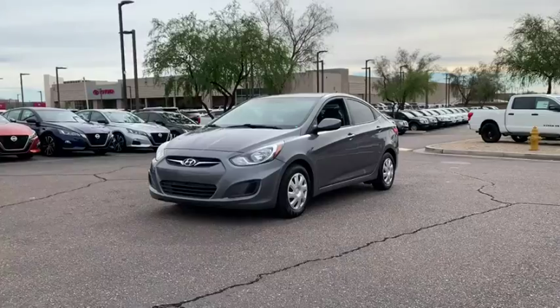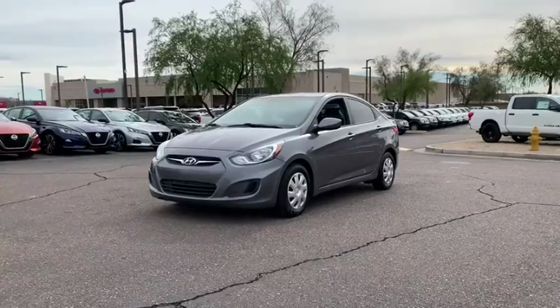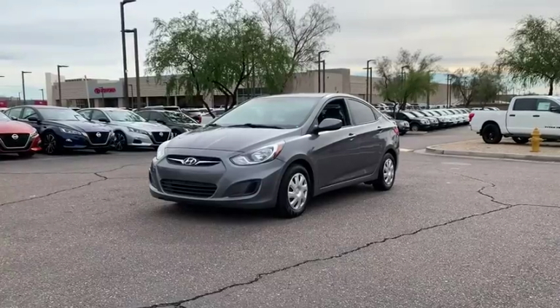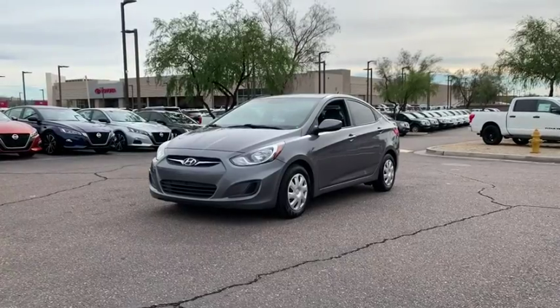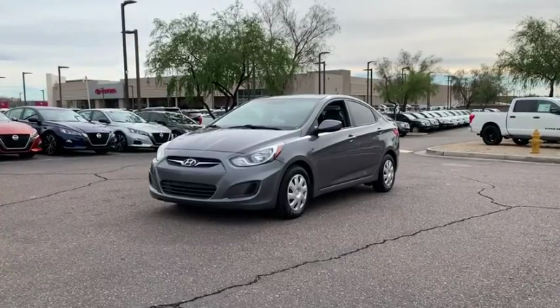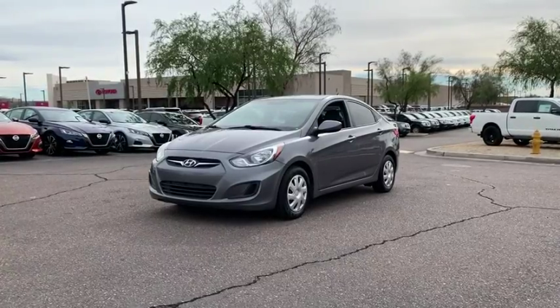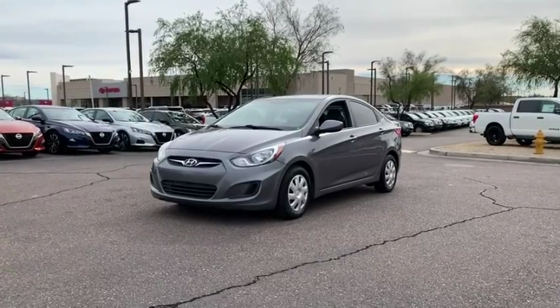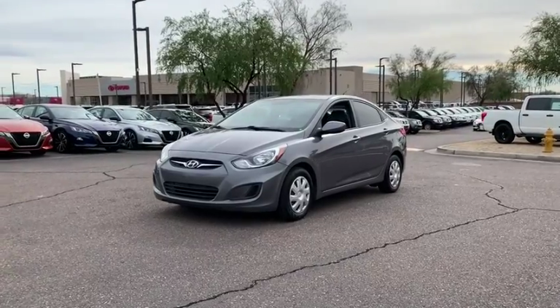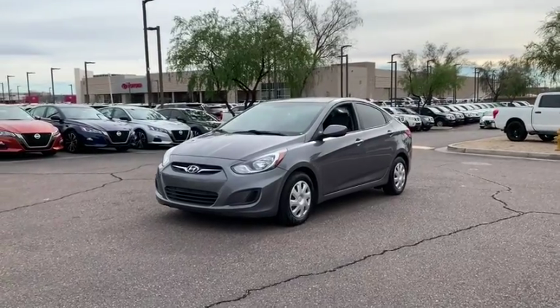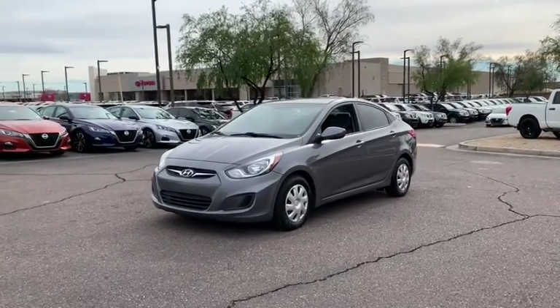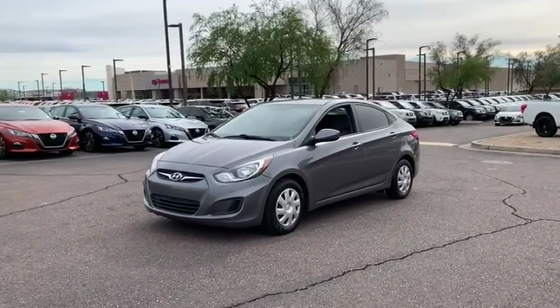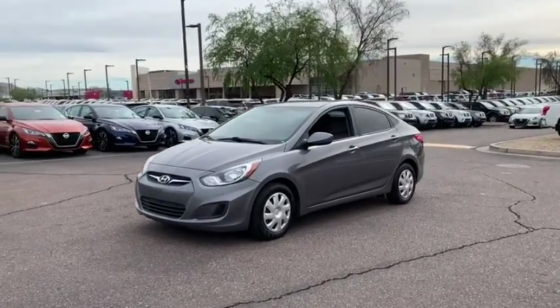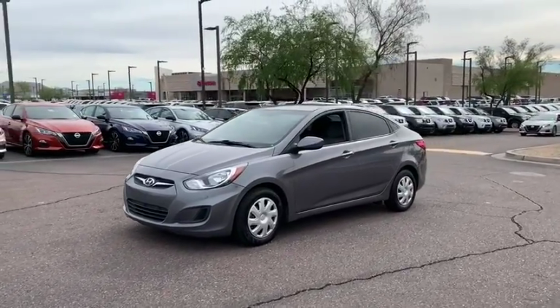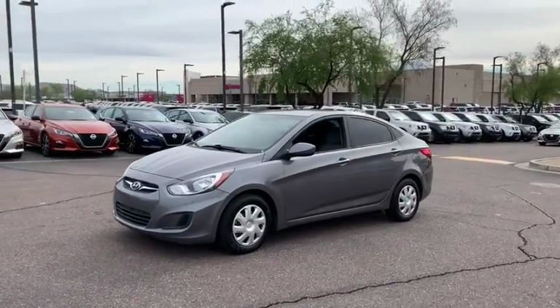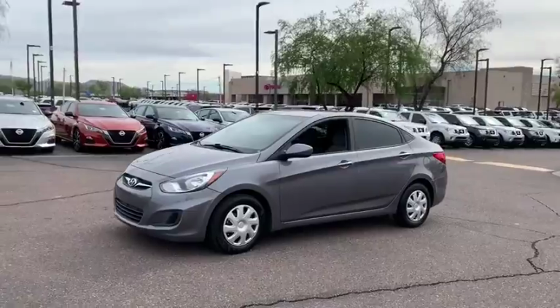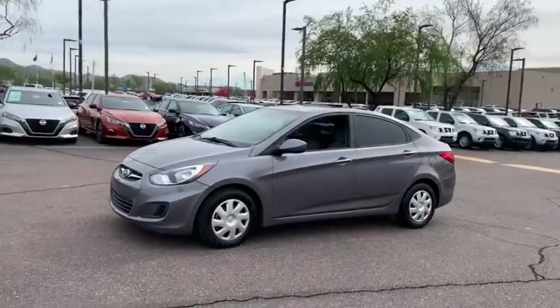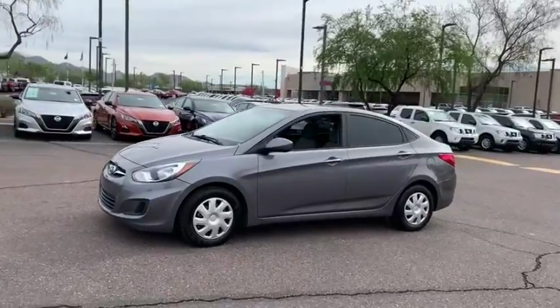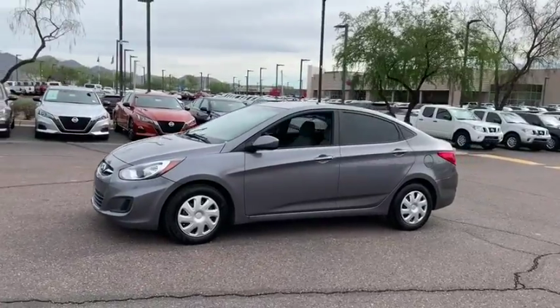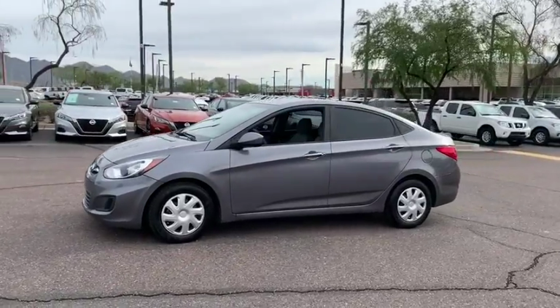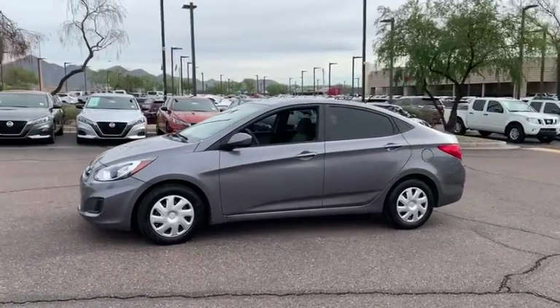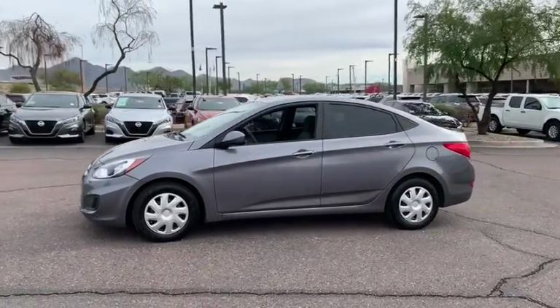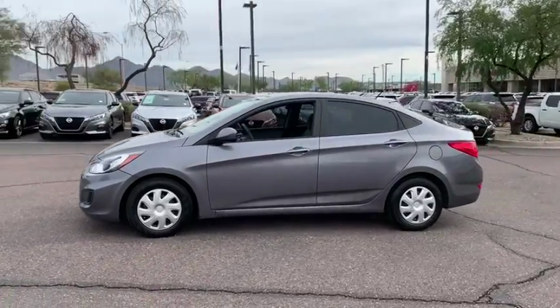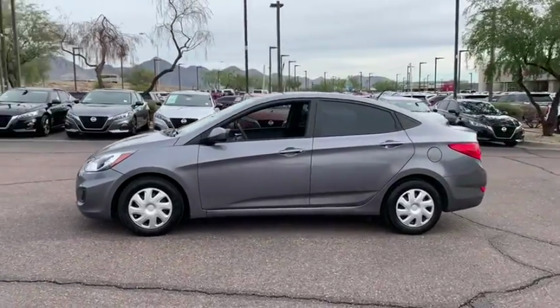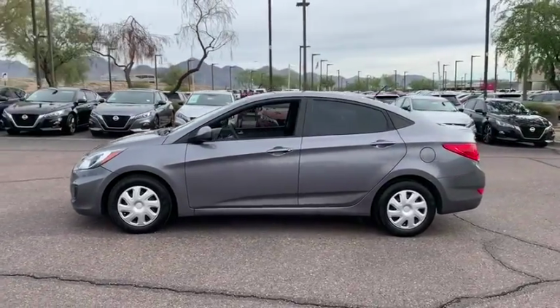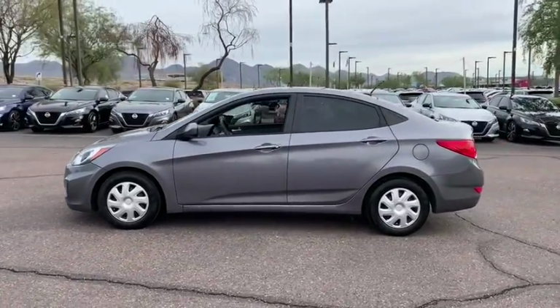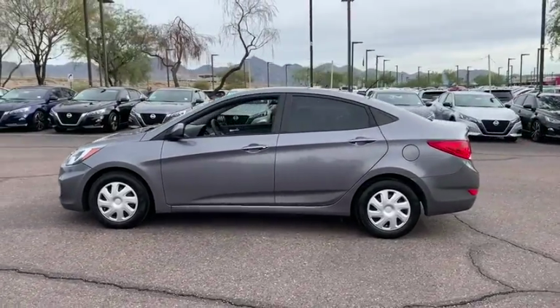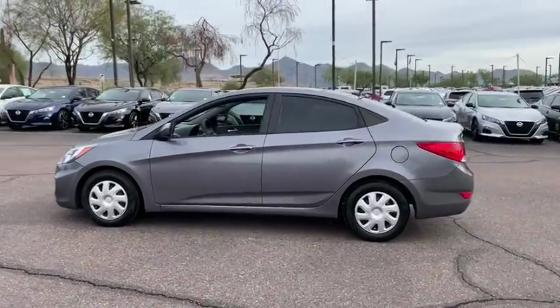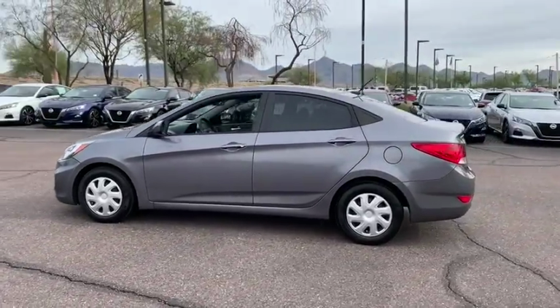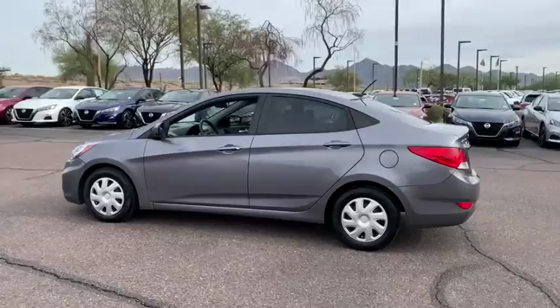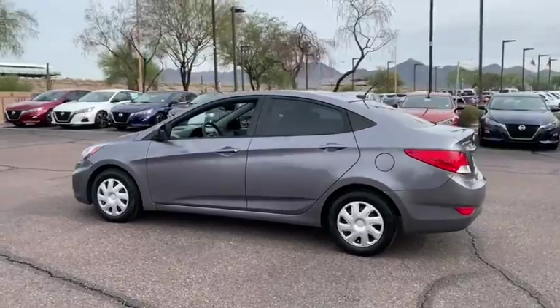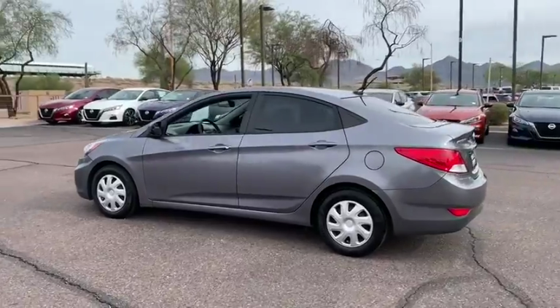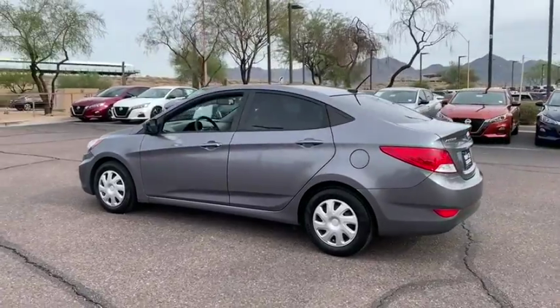Come test drive the 2014 Hyundai Accent. Designed to keep you moving and leave boredom behind, the Hyundai Accent is affordable, fuel-efficient, and safe. A winning combination.